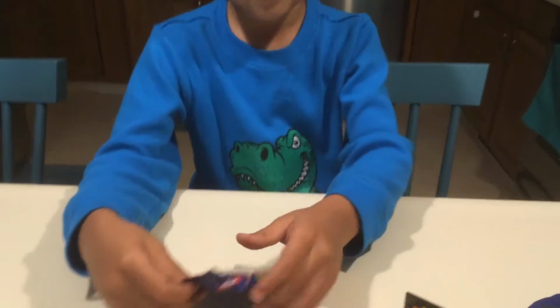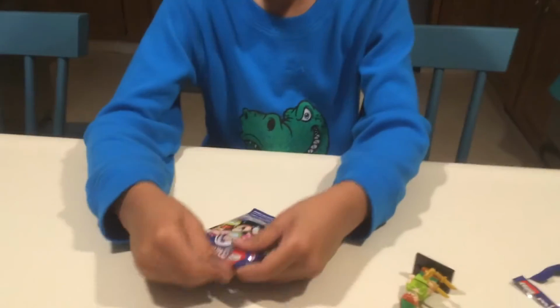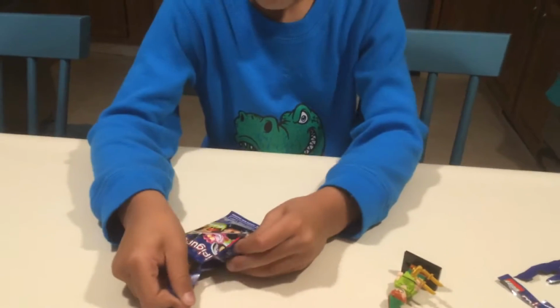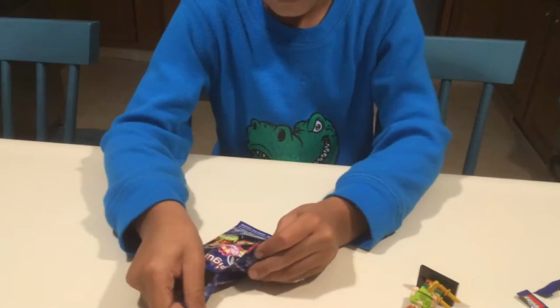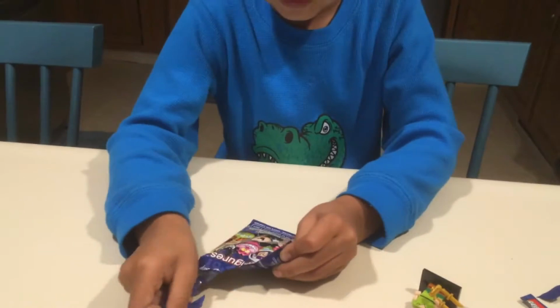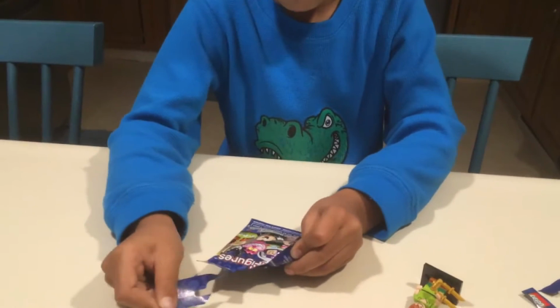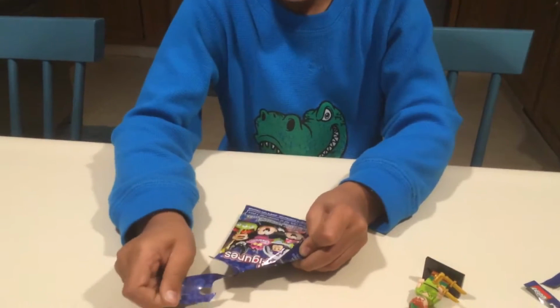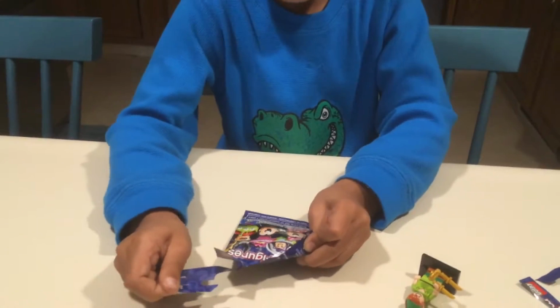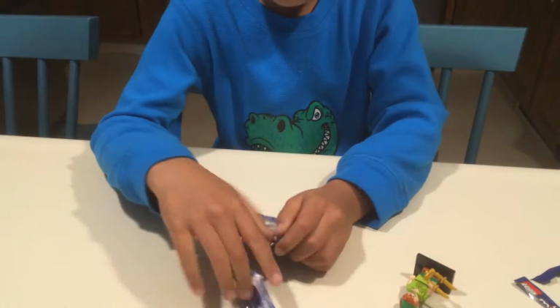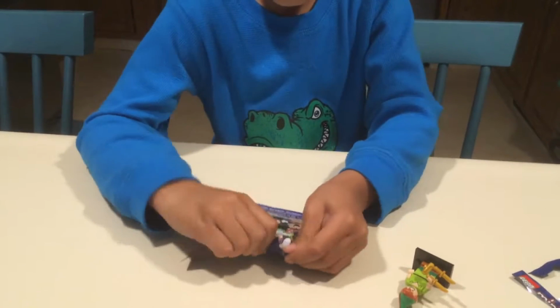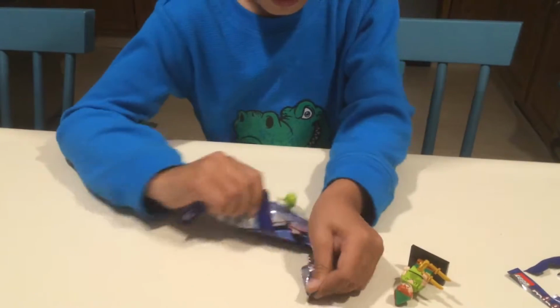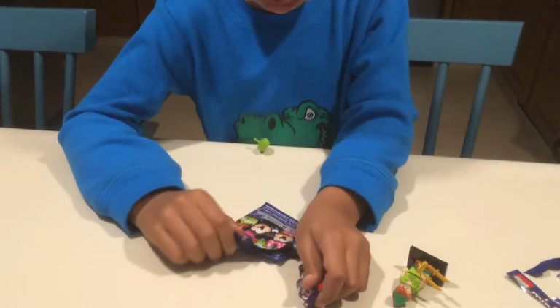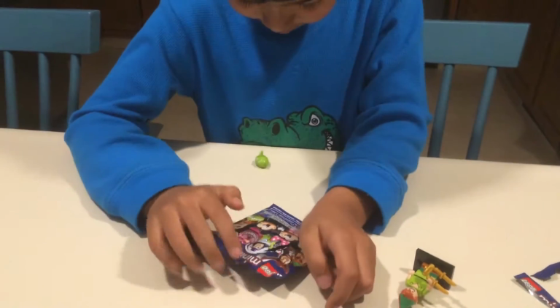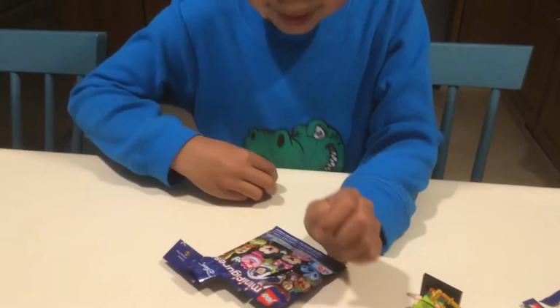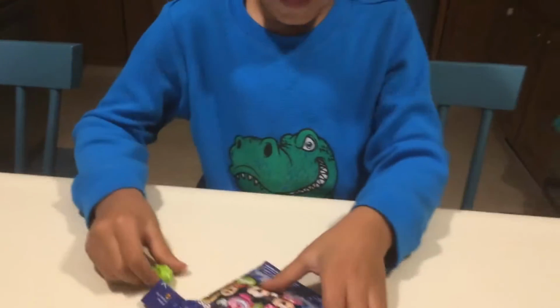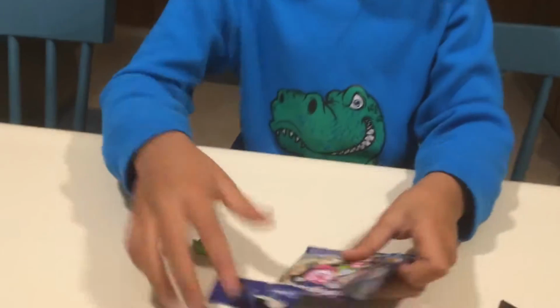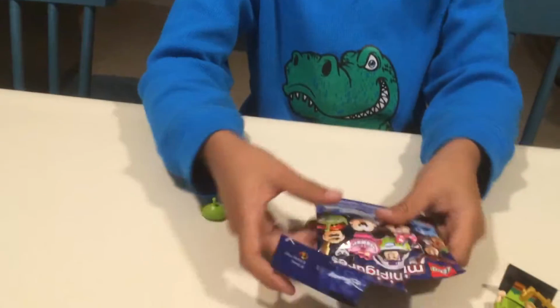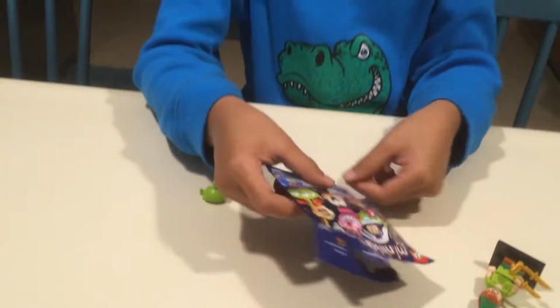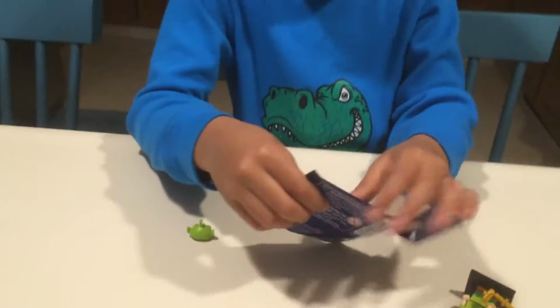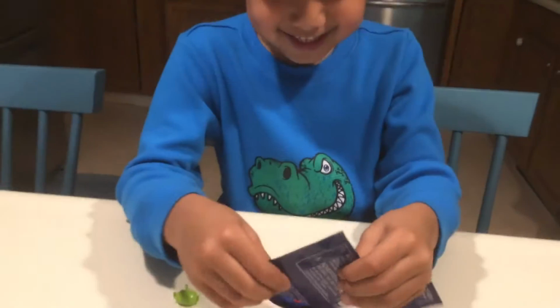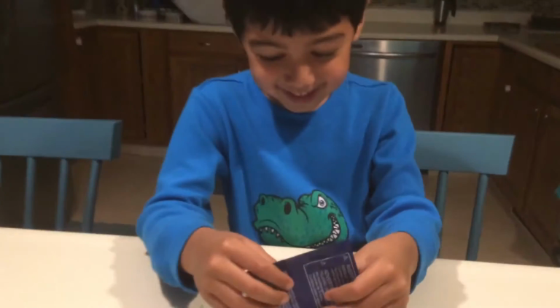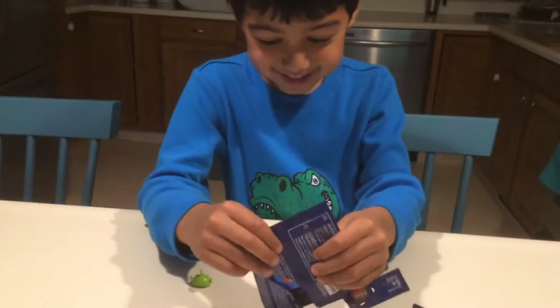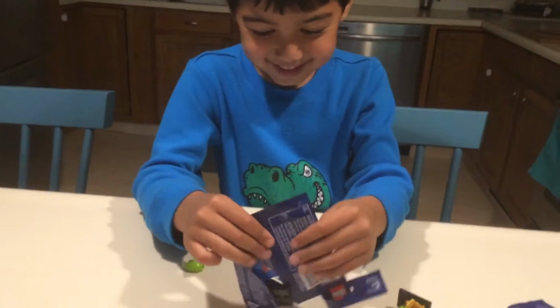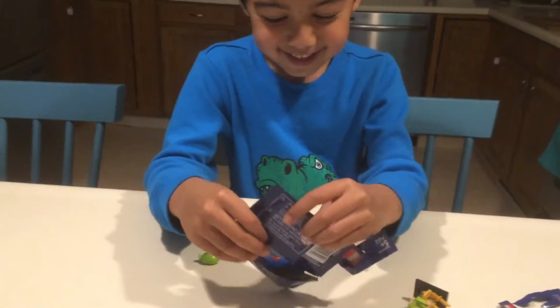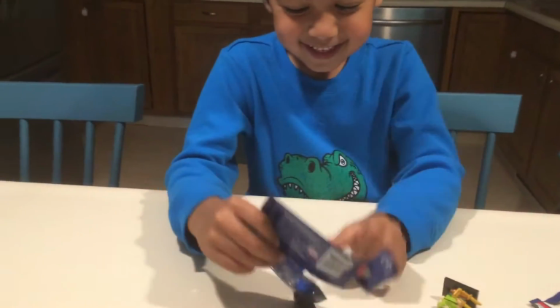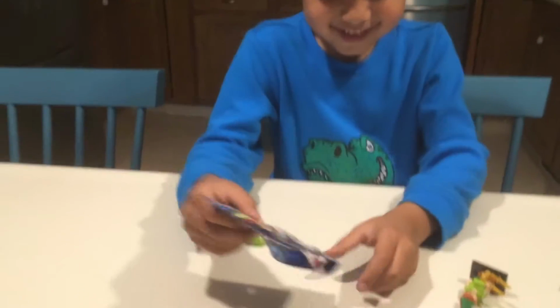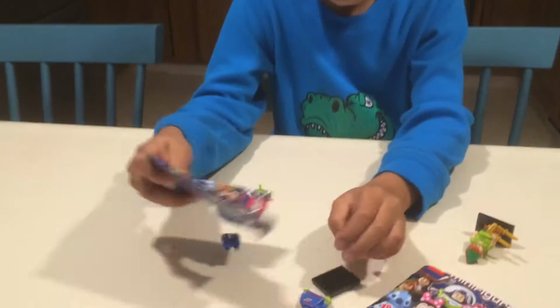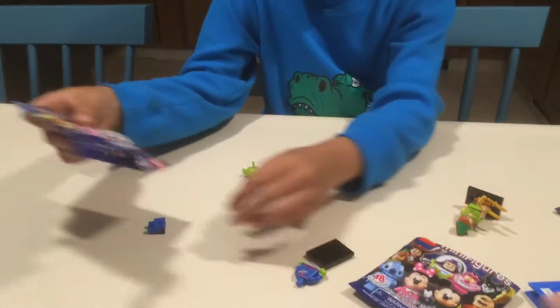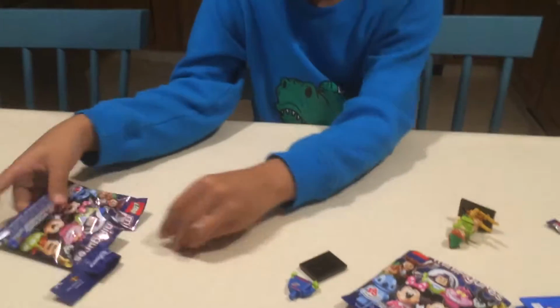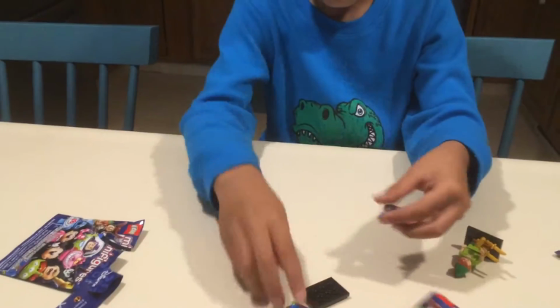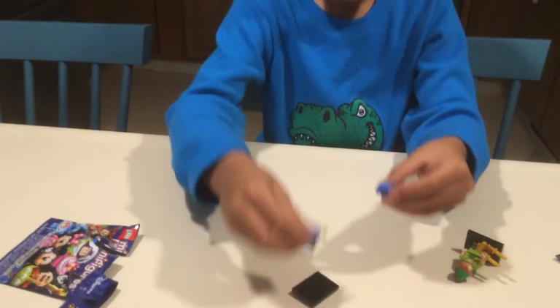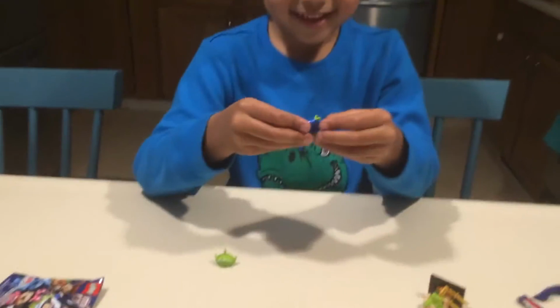So let's open the next minifigures. We got the alien! We got the alien from Toy Story.